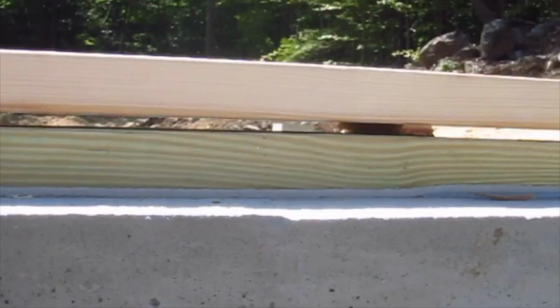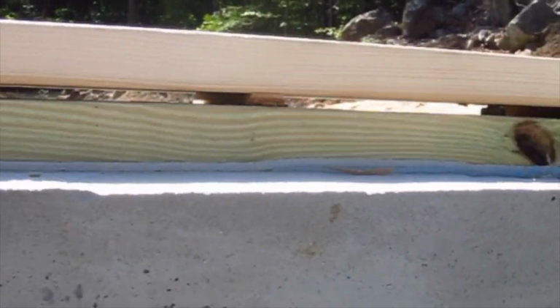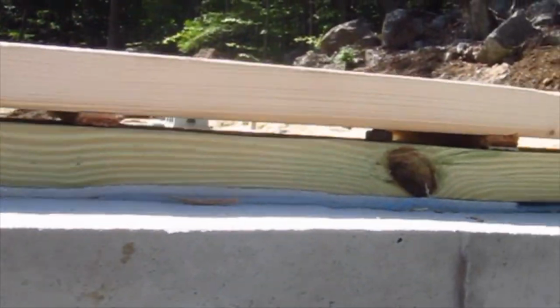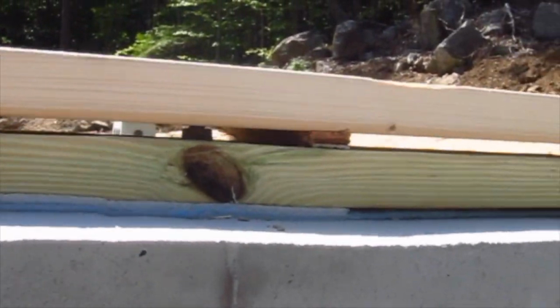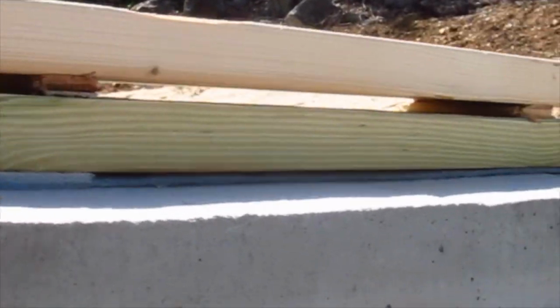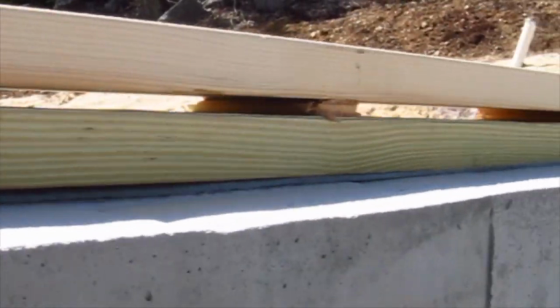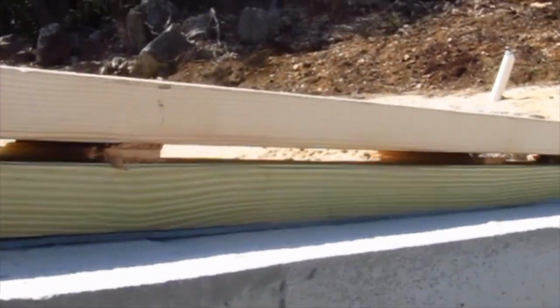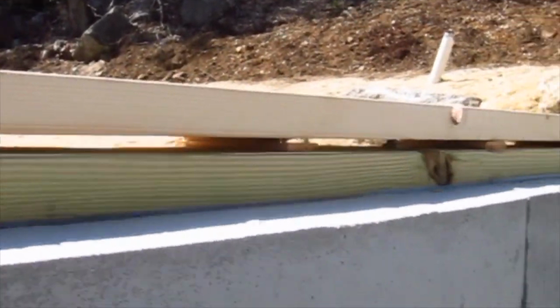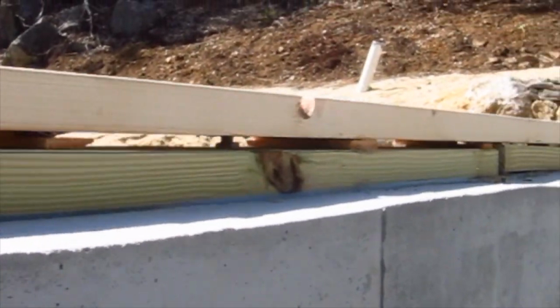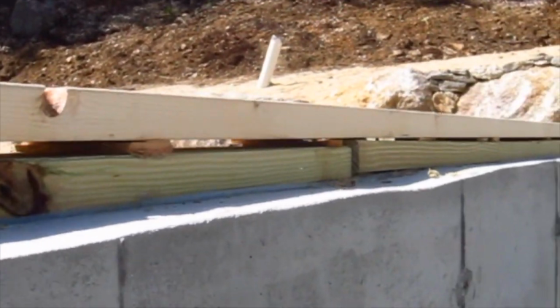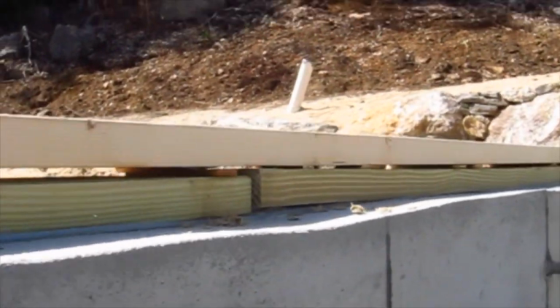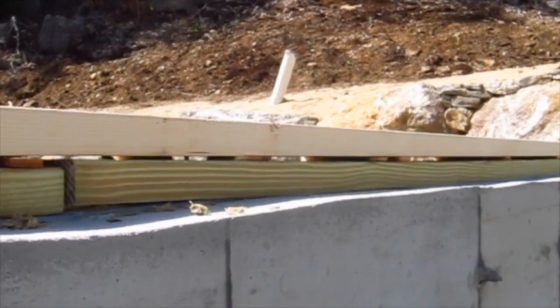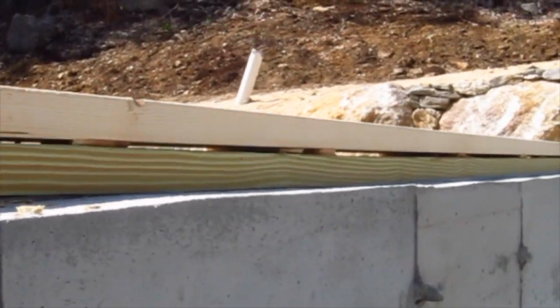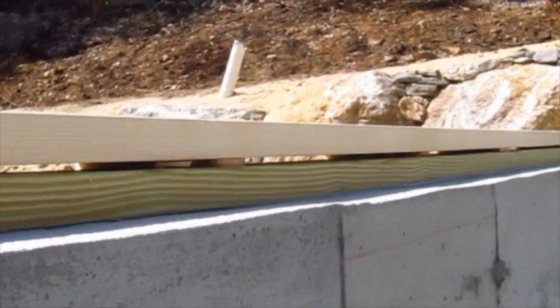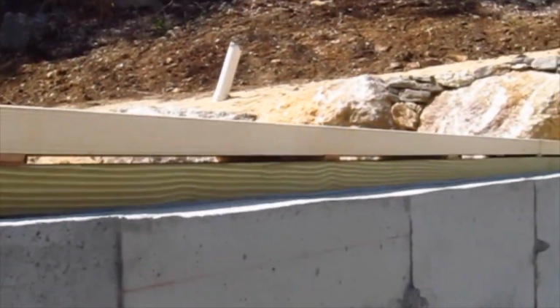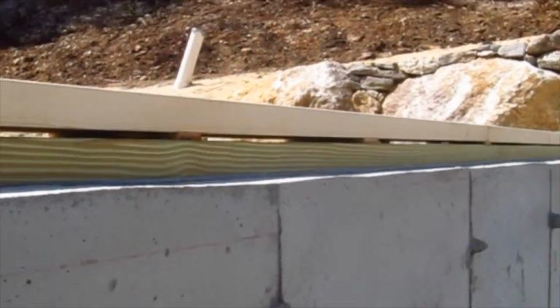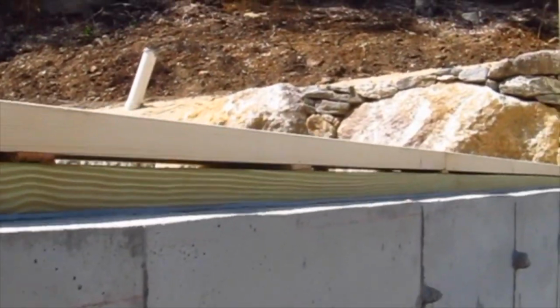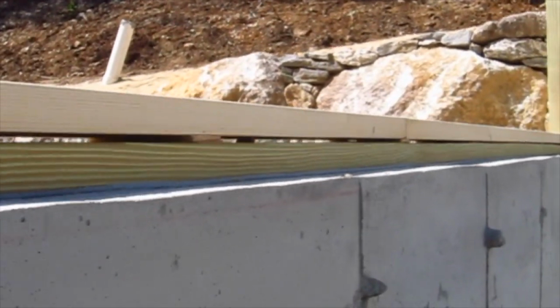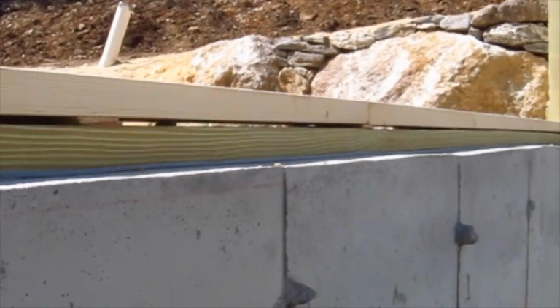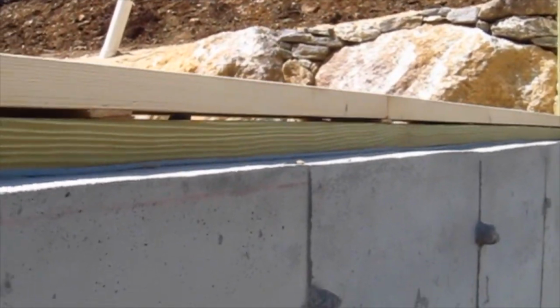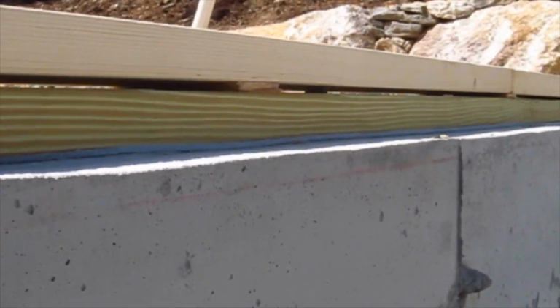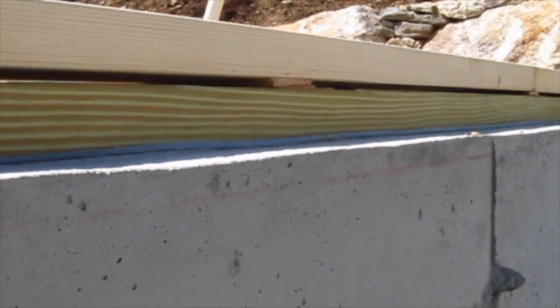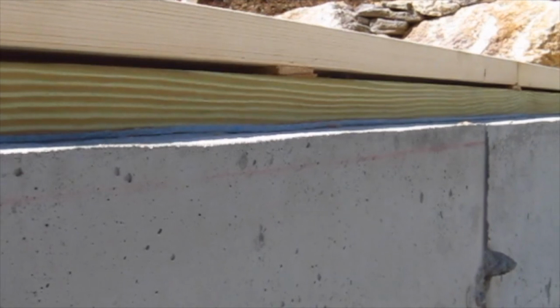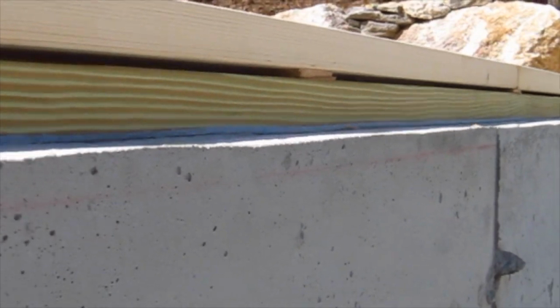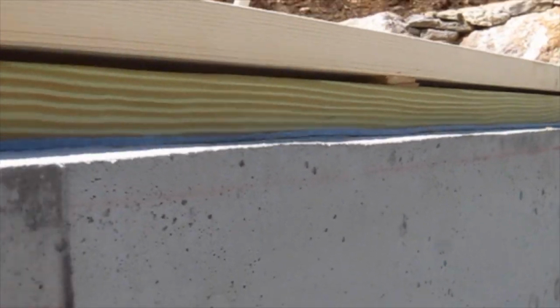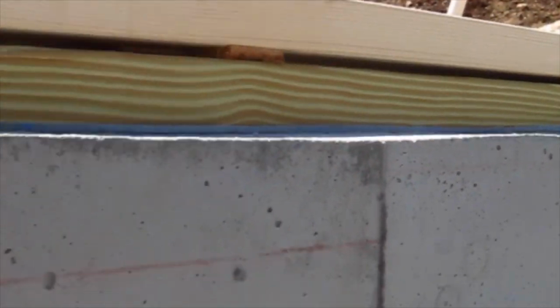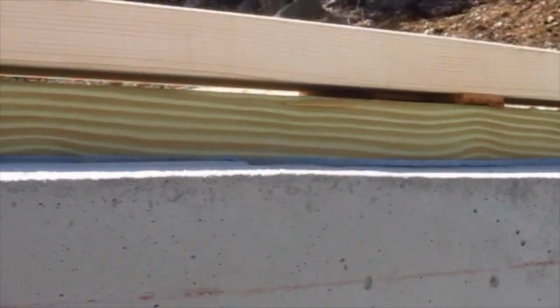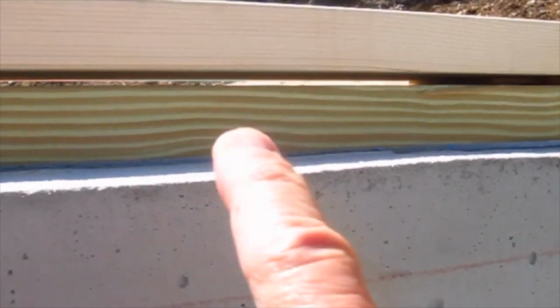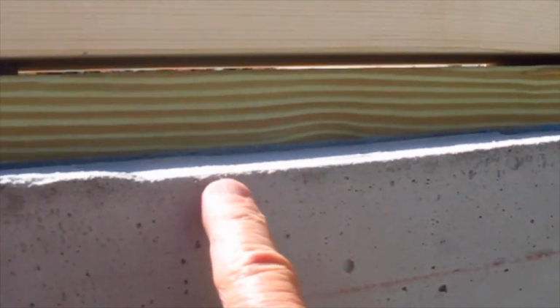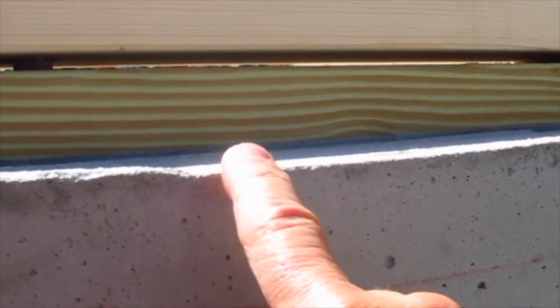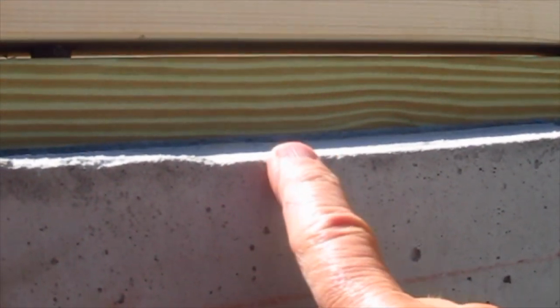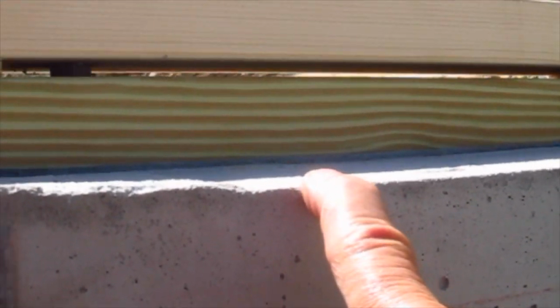Here we are looking at the inside, and you can see this crack goes all the way down — gets bigger, gets smaller. It's basically a big mess, and it's not that hard to get the top of the foundation level.